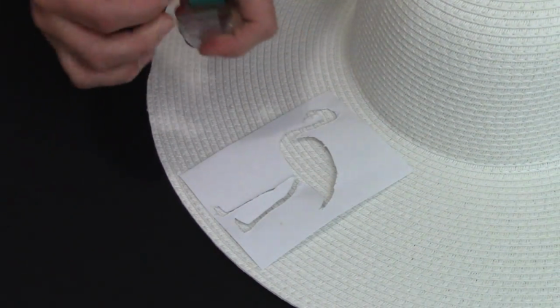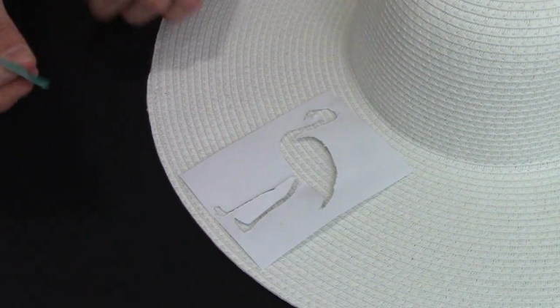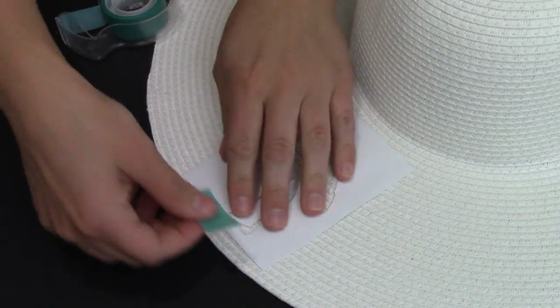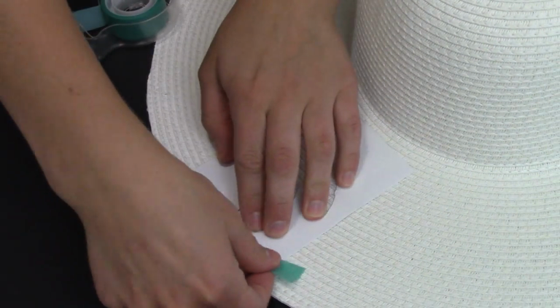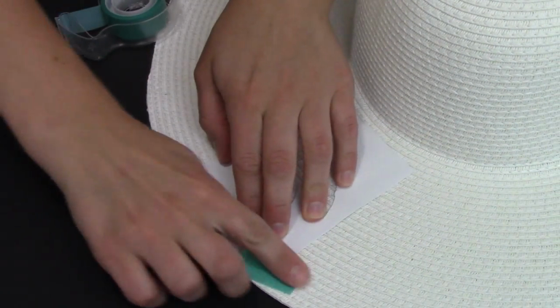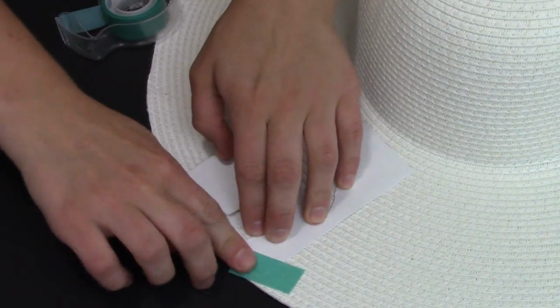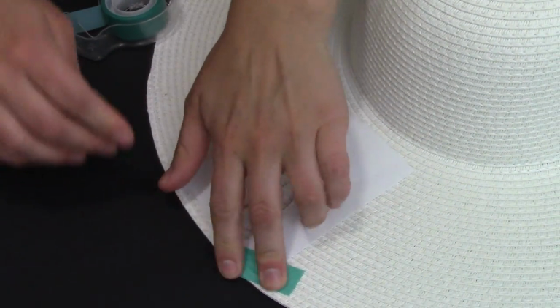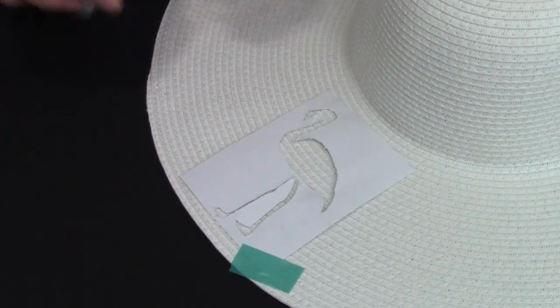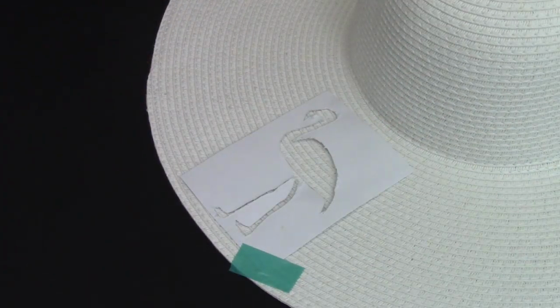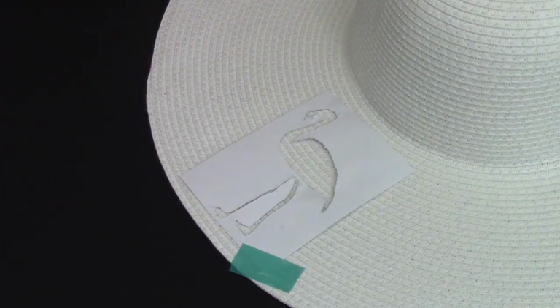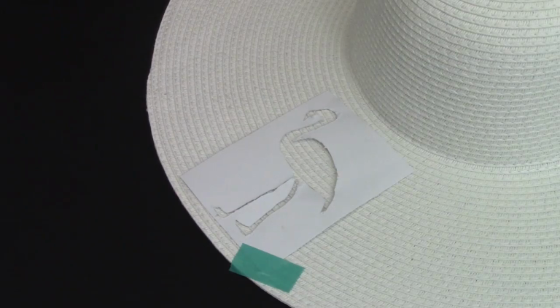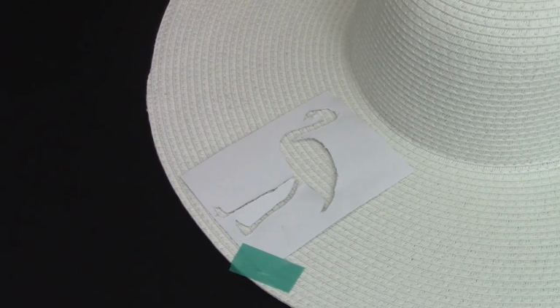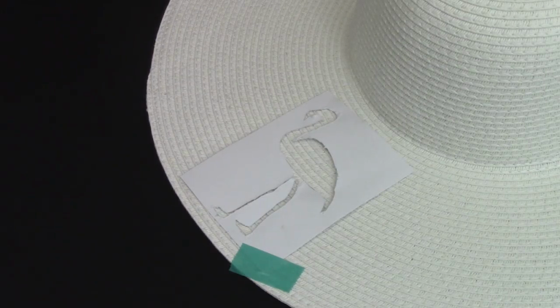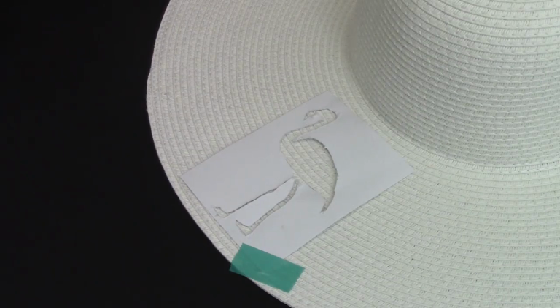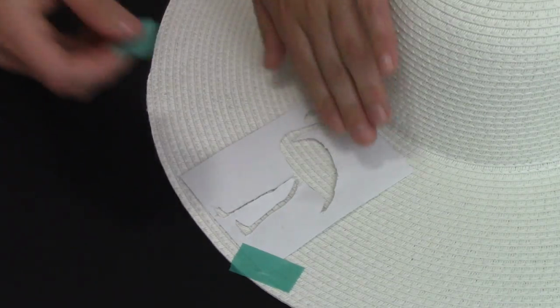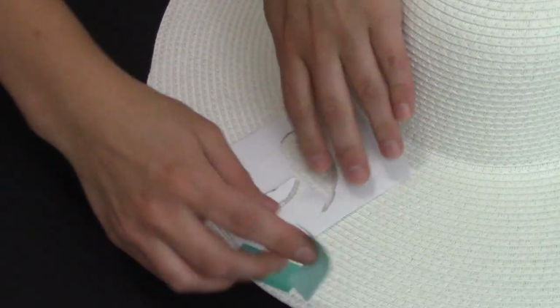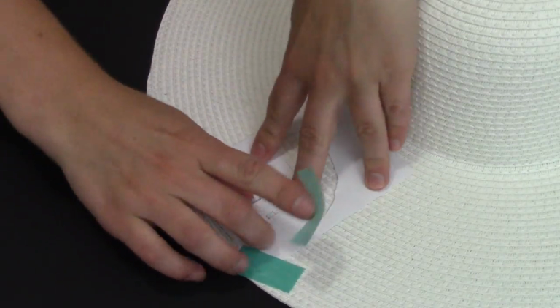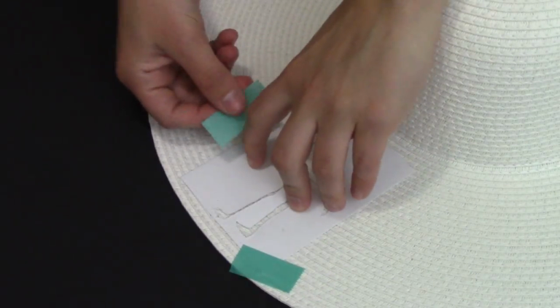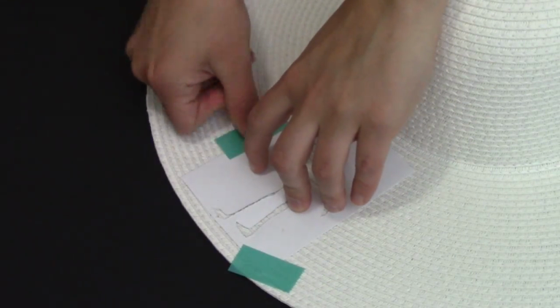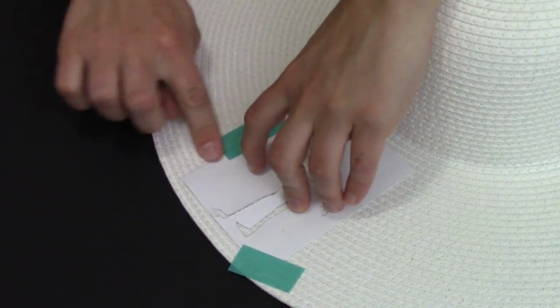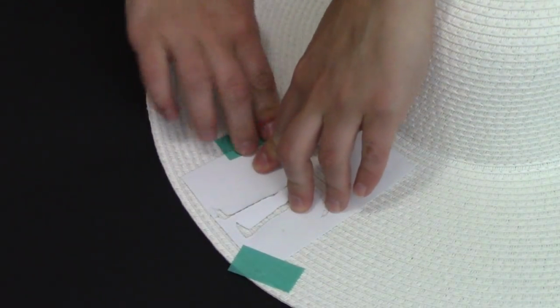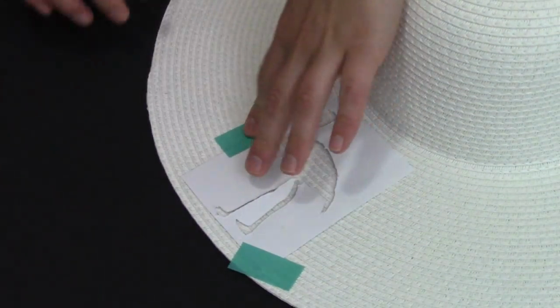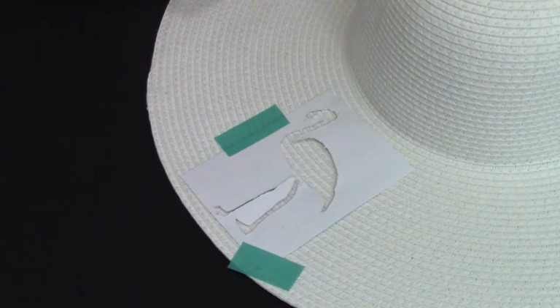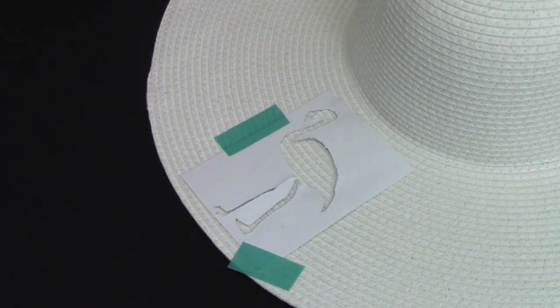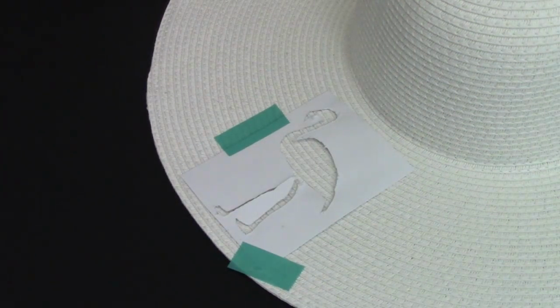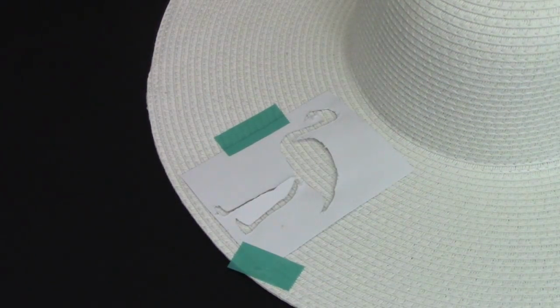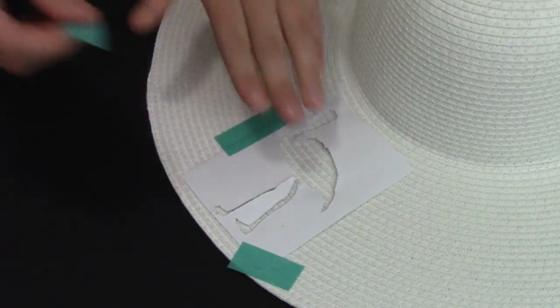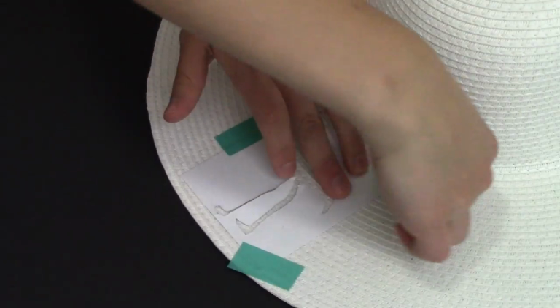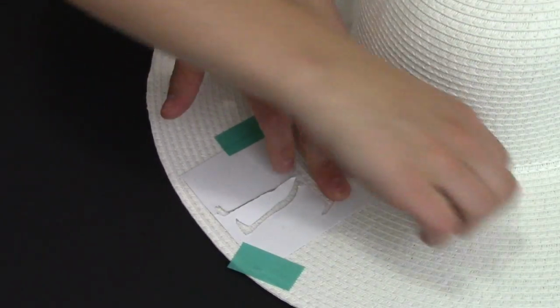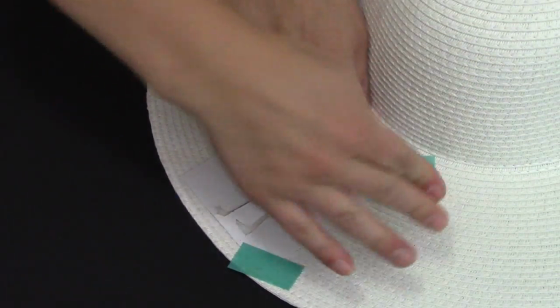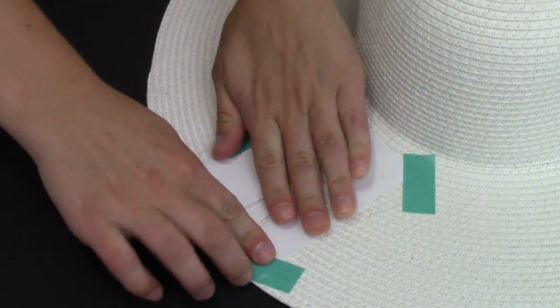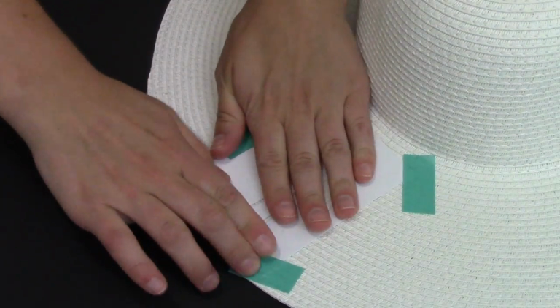You also need a black fabric marker, which you can find at a local craft store. Take your stencil and place it onto your hat where you want your flamingo to be, and use the tape to help secure it in place. This will help prevent the paint from spreading outside the stencil into an area you didn't want painted.